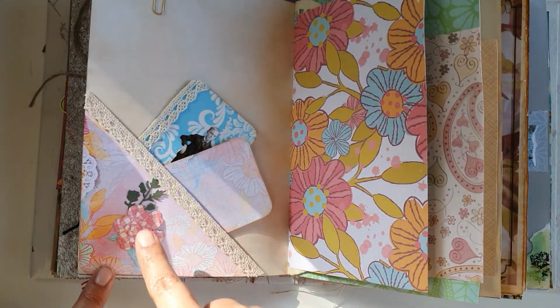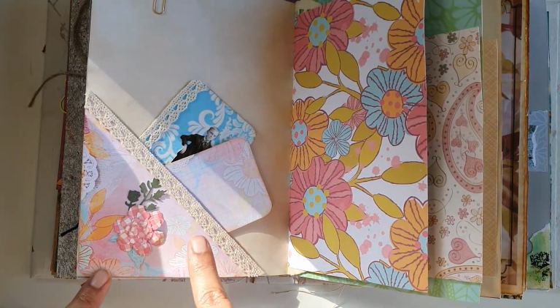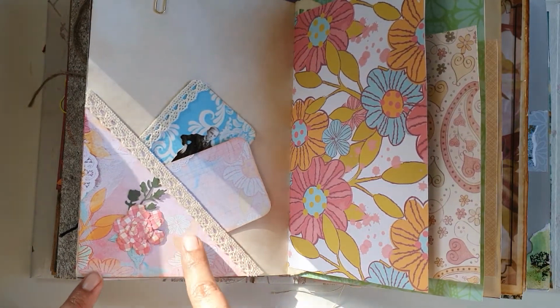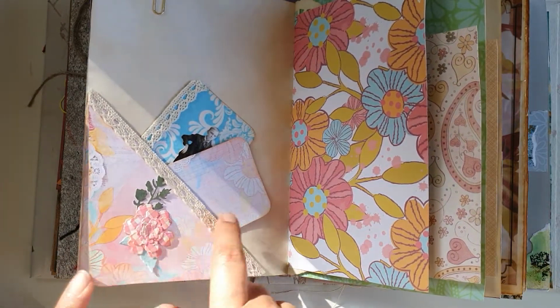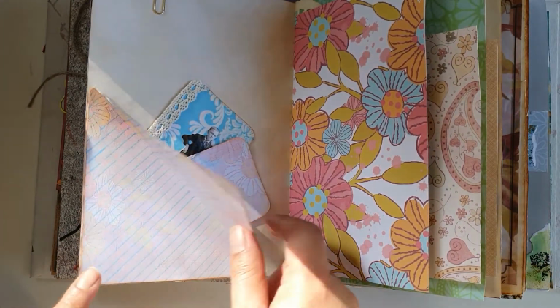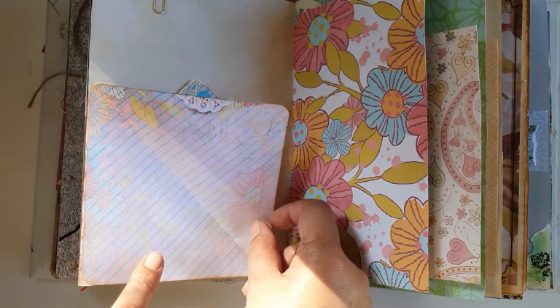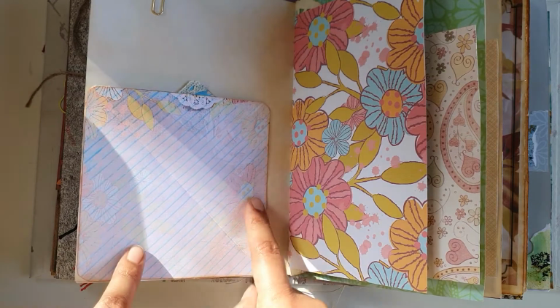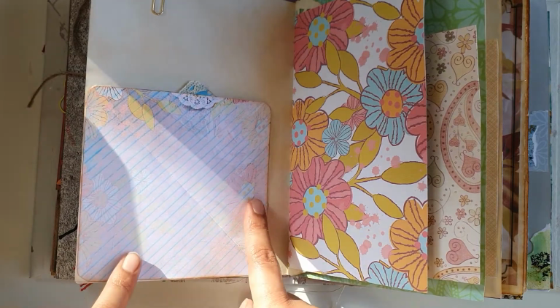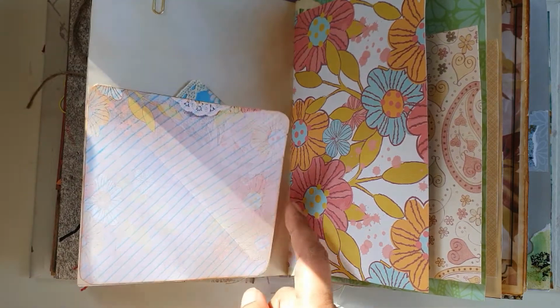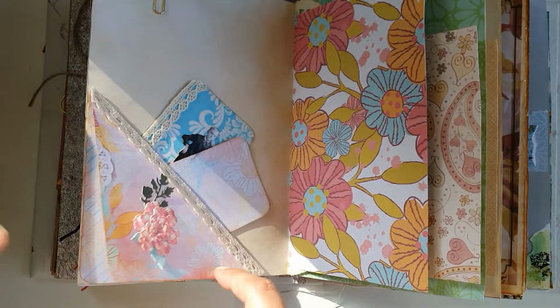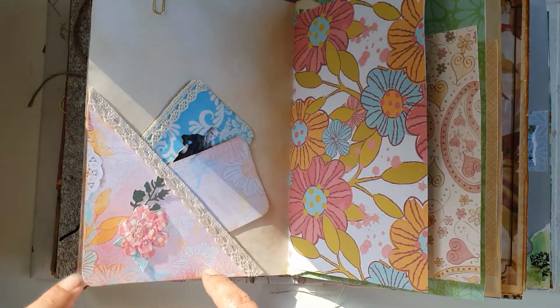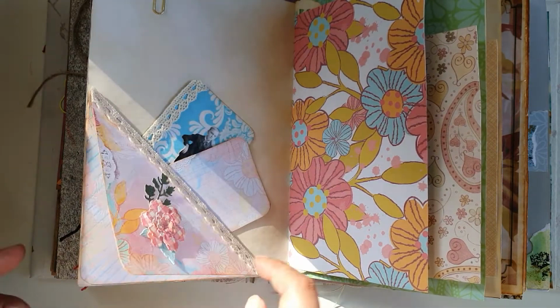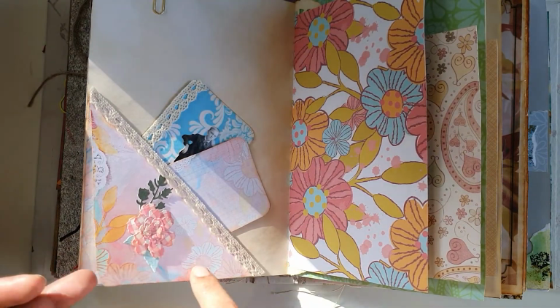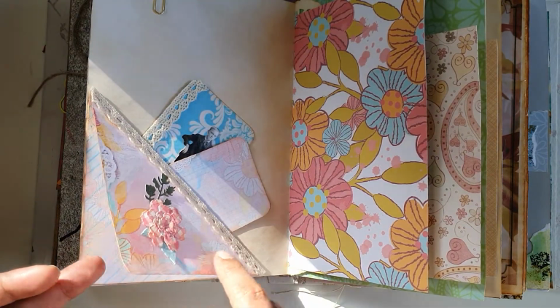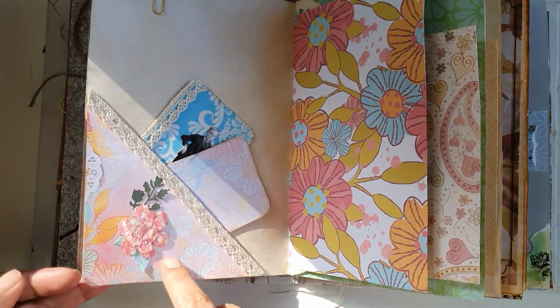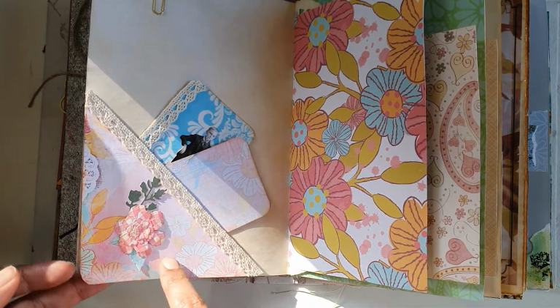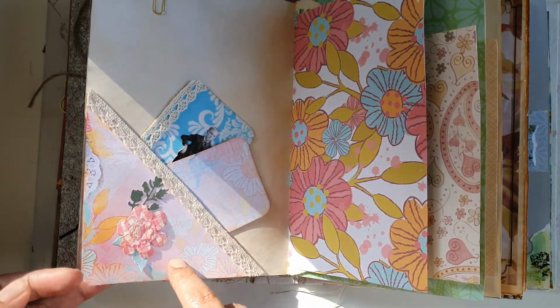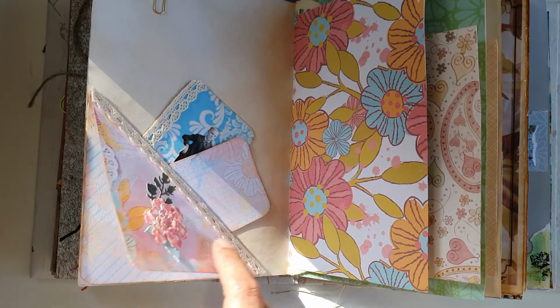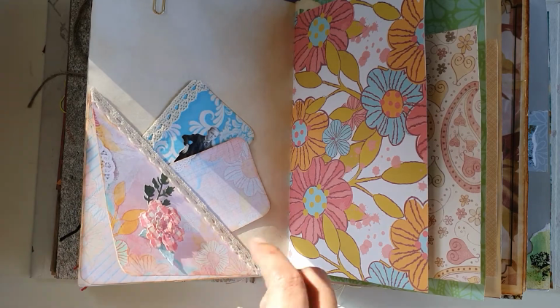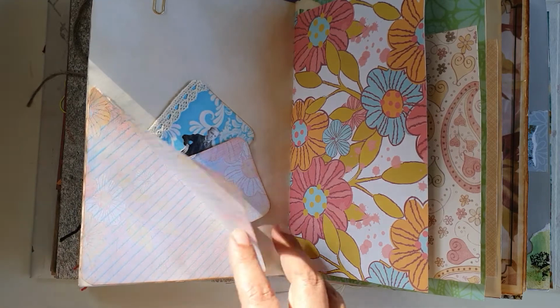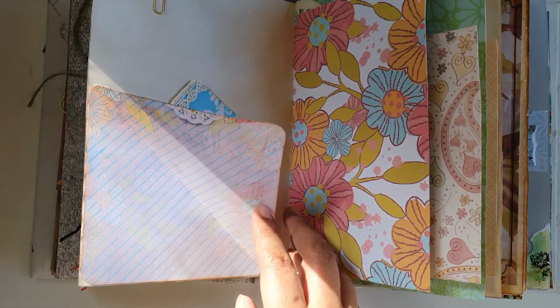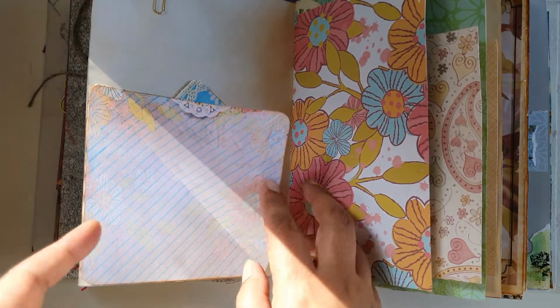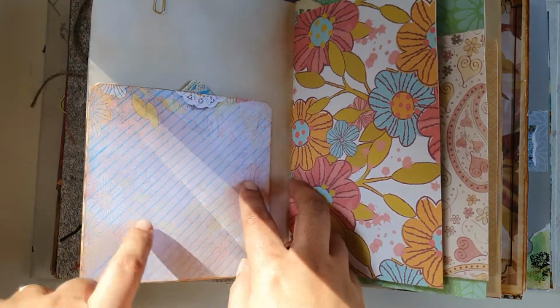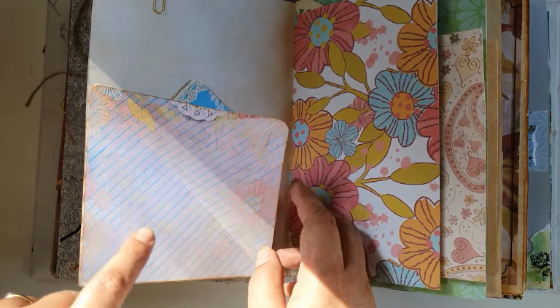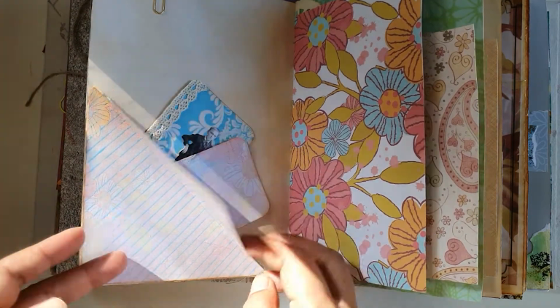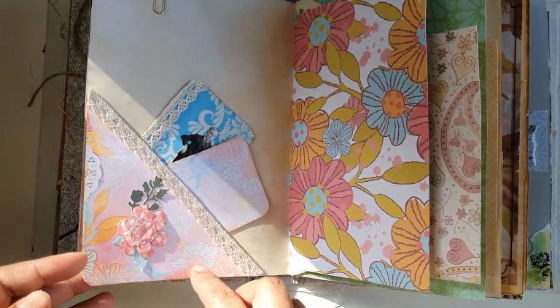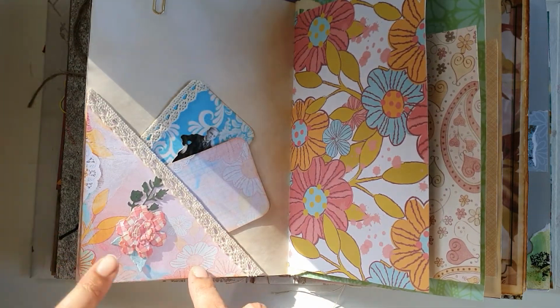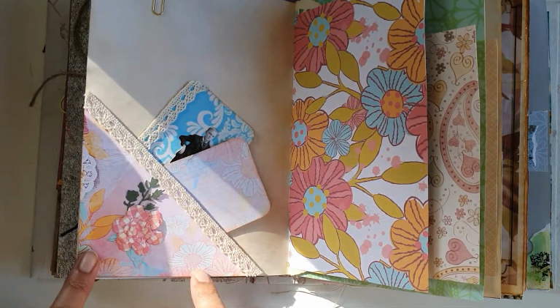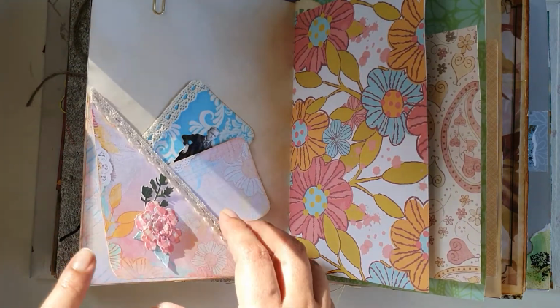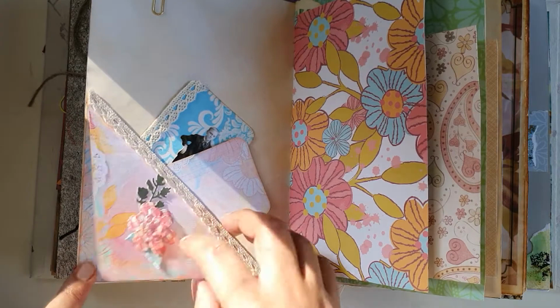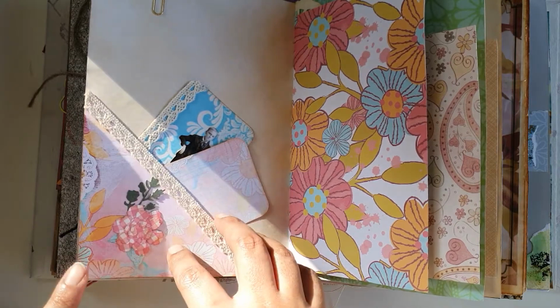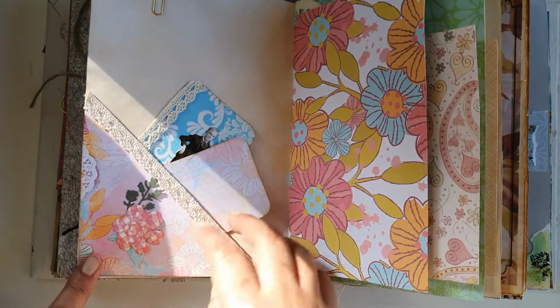one is this design and one is this one, so you can use them separately. You can make two pockets with the background paper, or what I've done is just stuck the pockets together to make one.